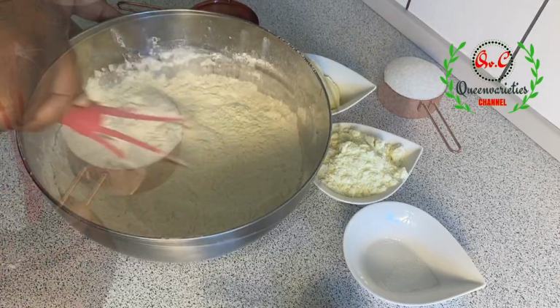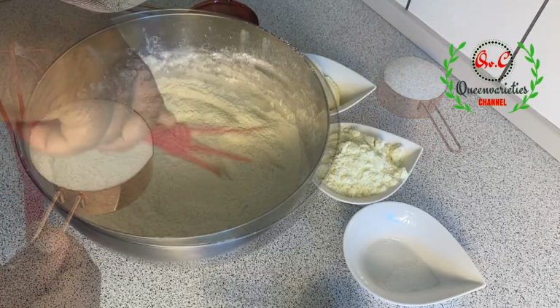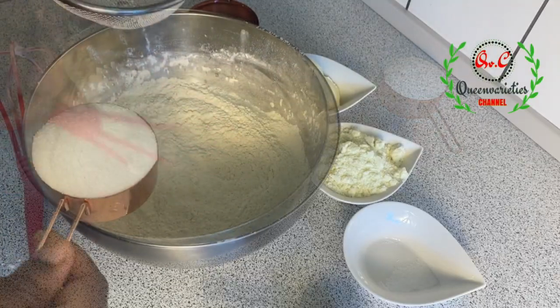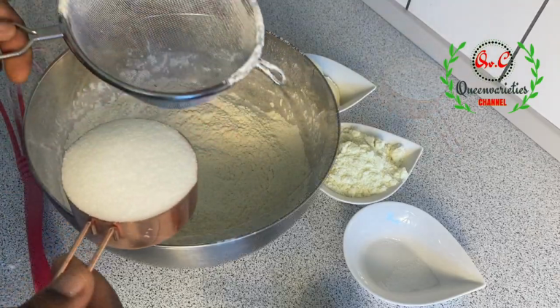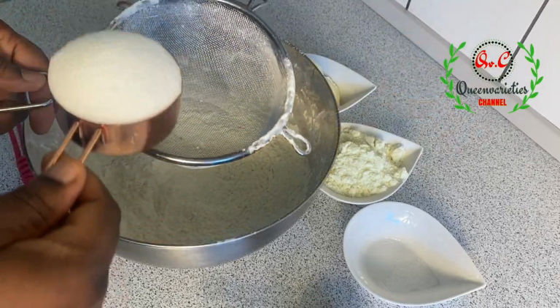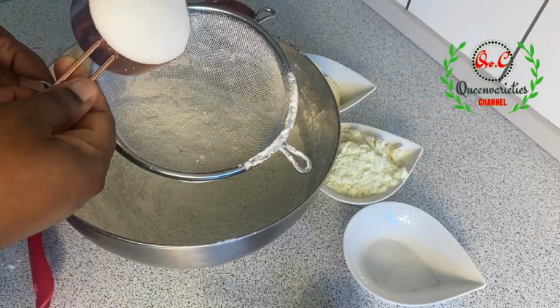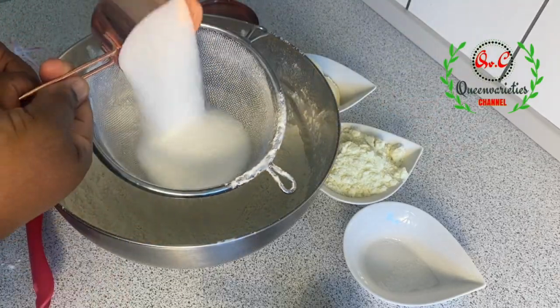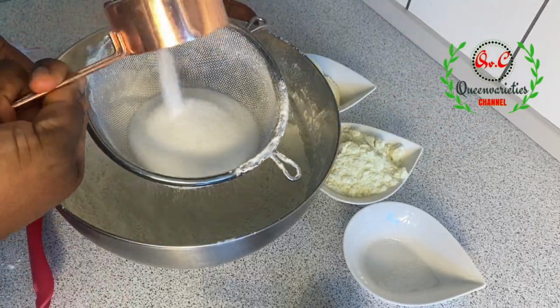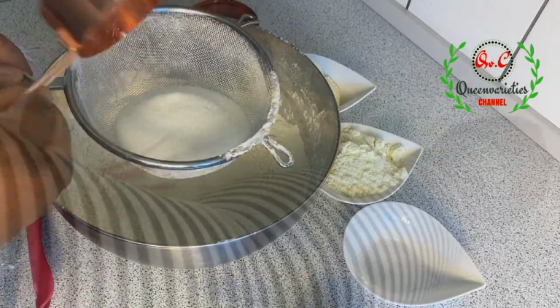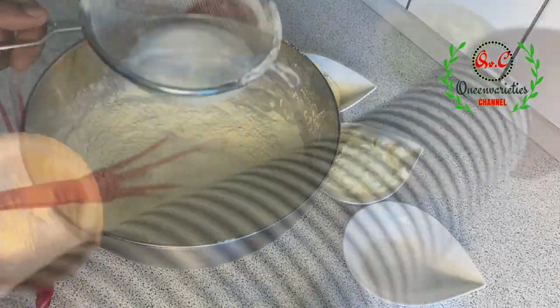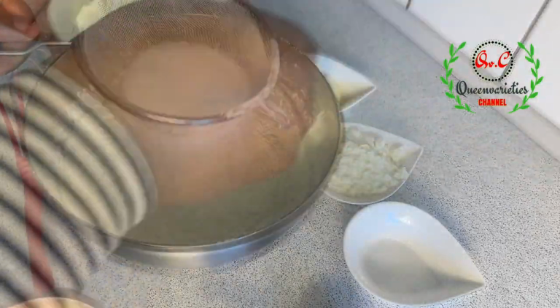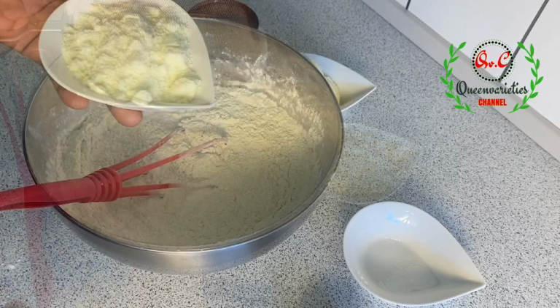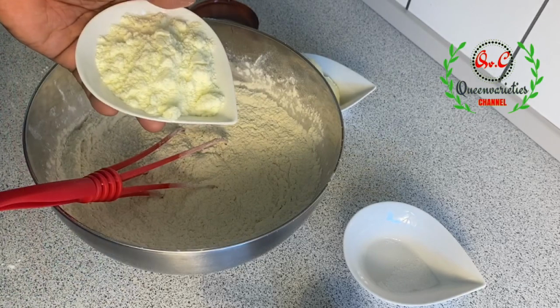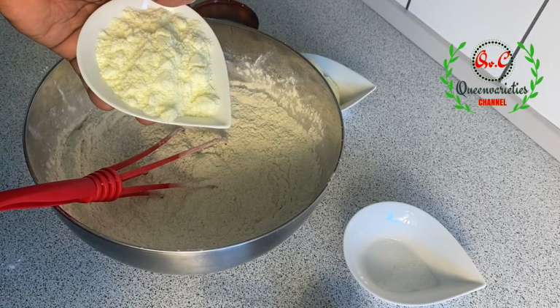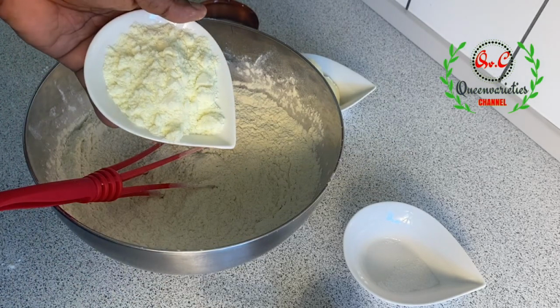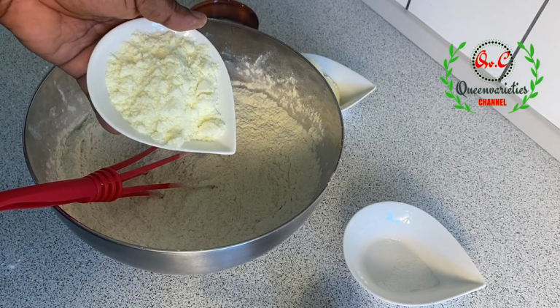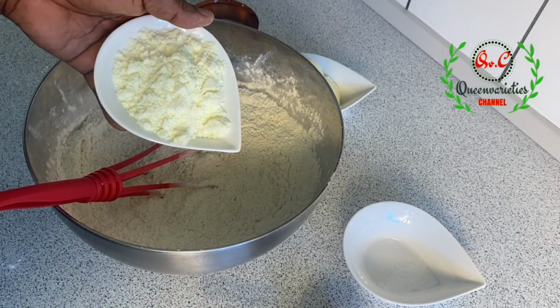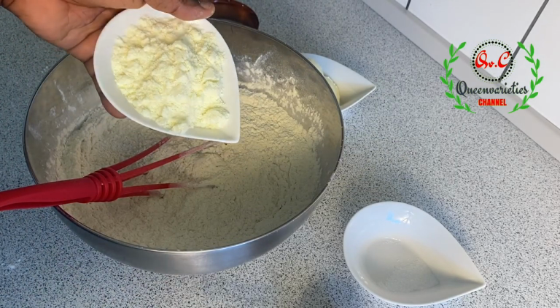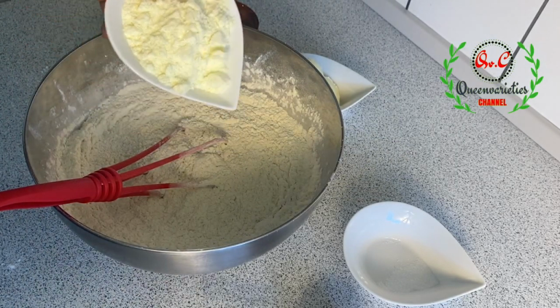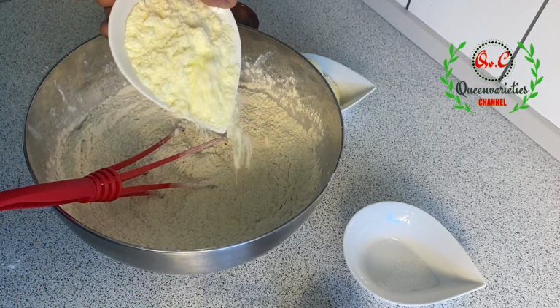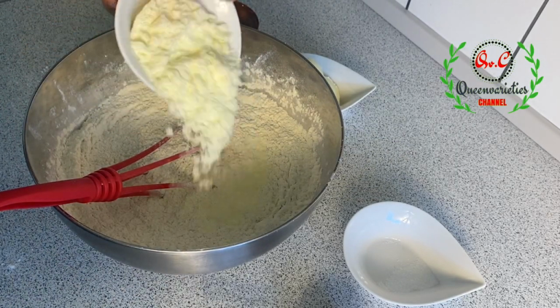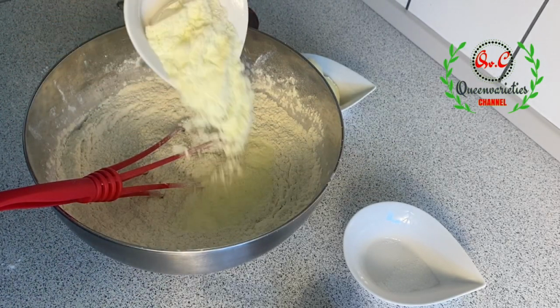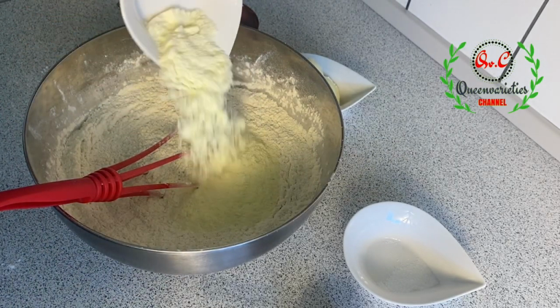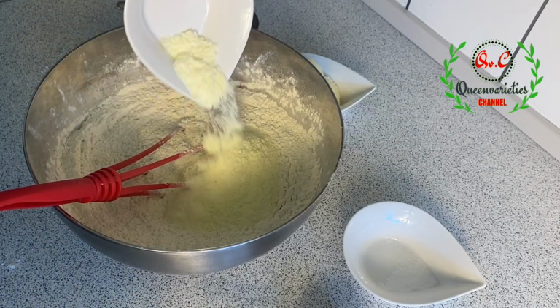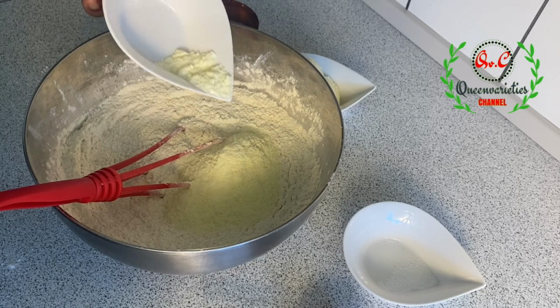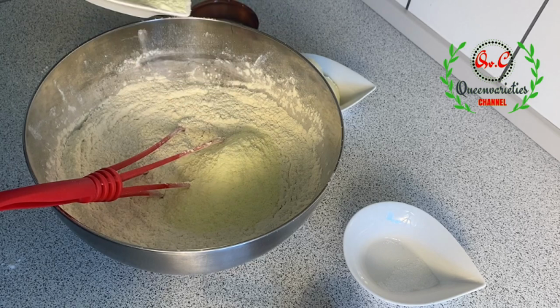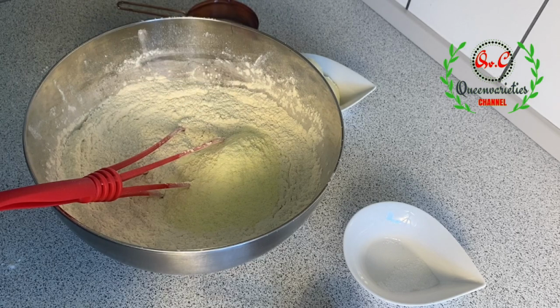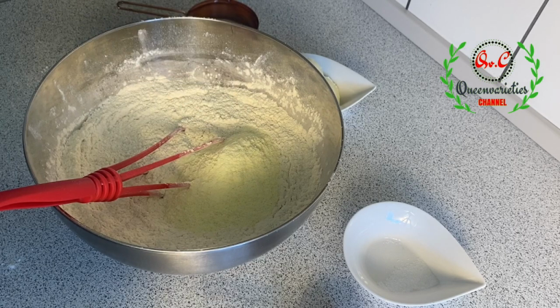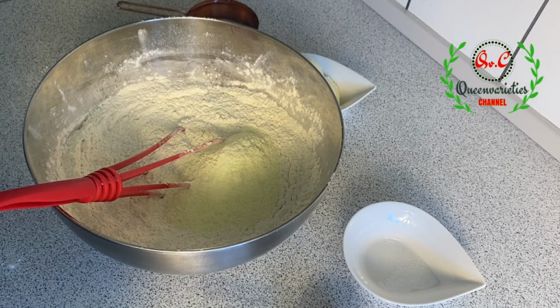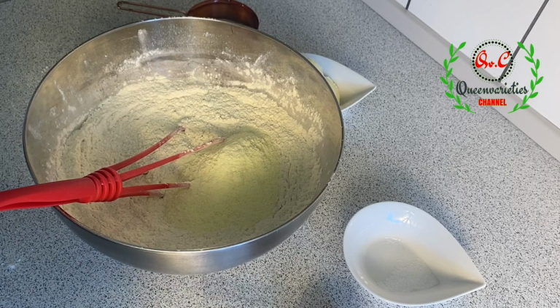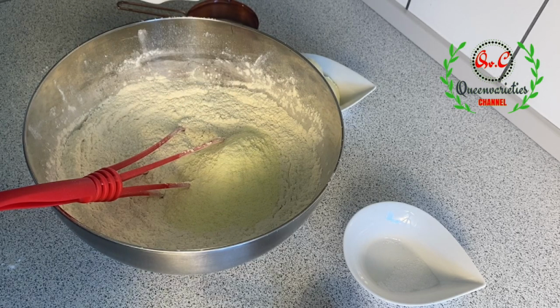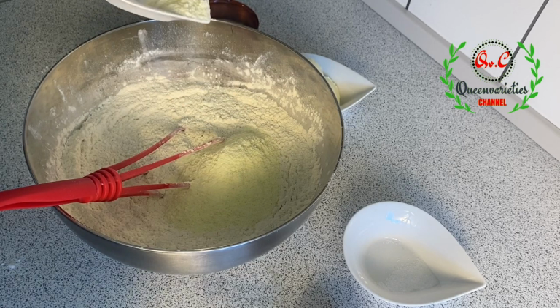Once the mixing process is combined, I'm now going to pour in the sugar, and in the same step I'll pour in the powdered milk. You can also use liquid milk — that means instead of using water, you should be using the liquid milk.